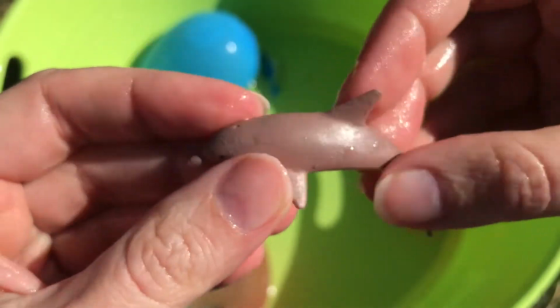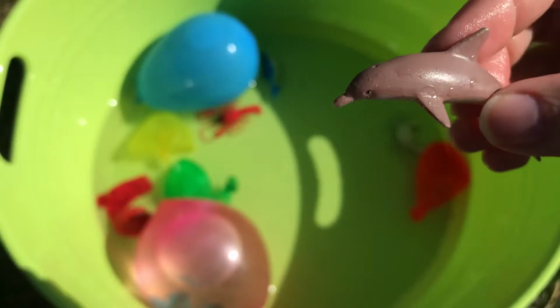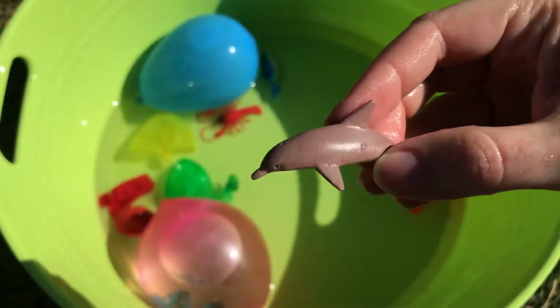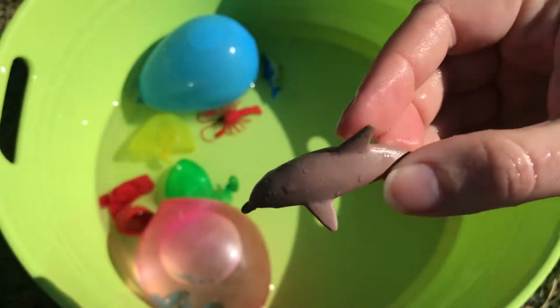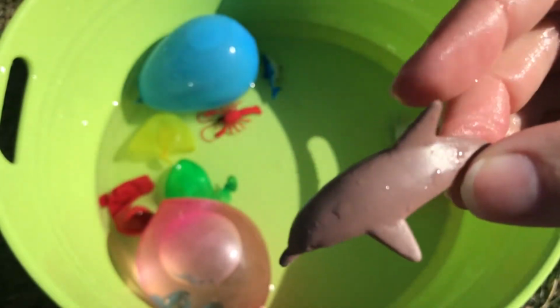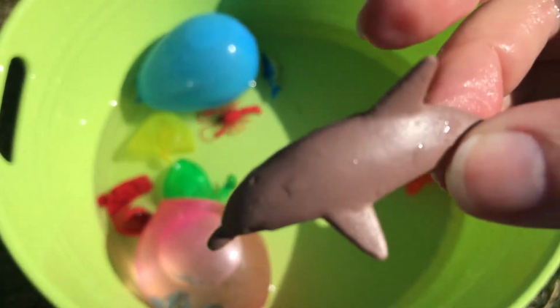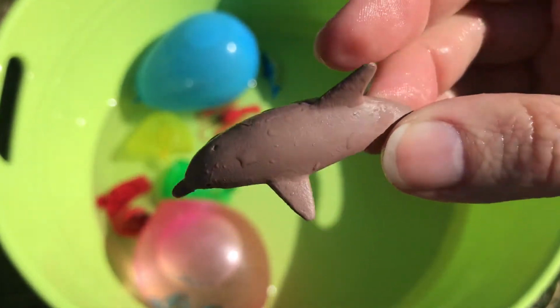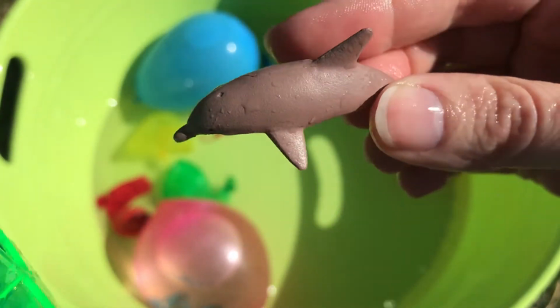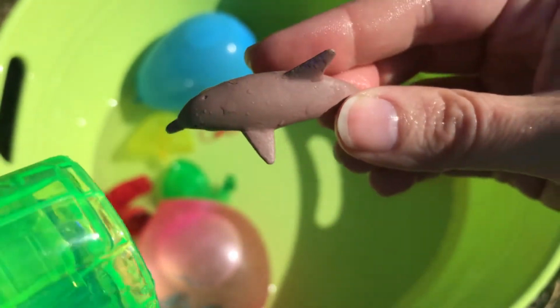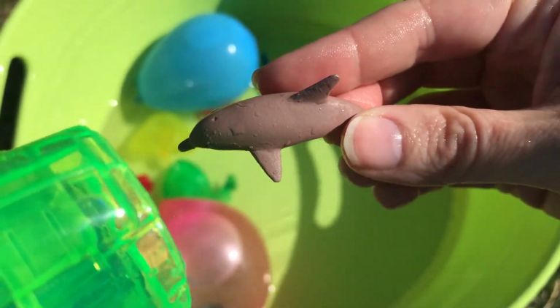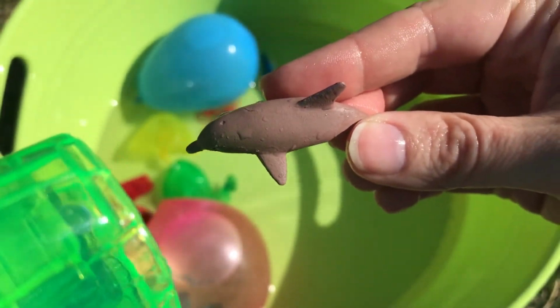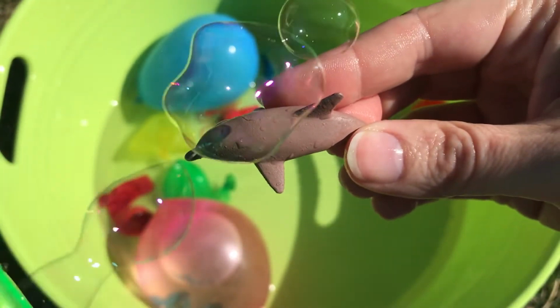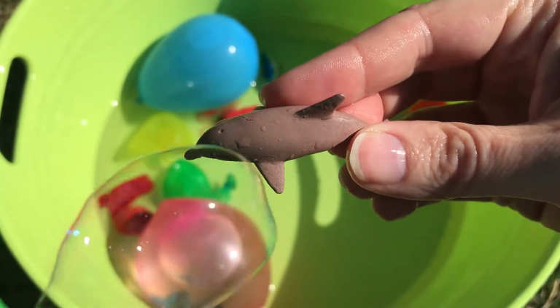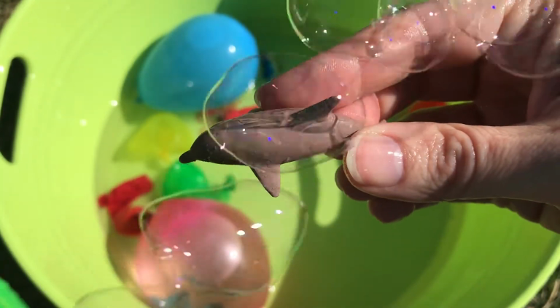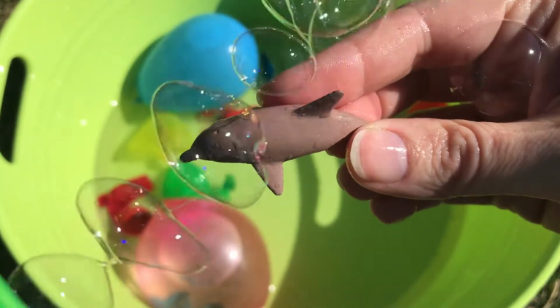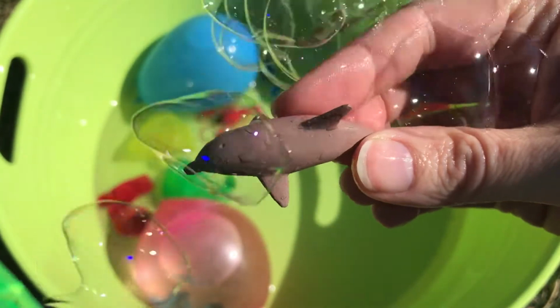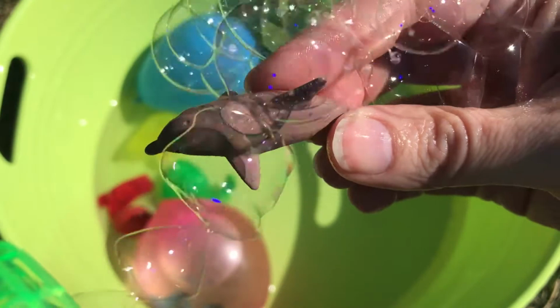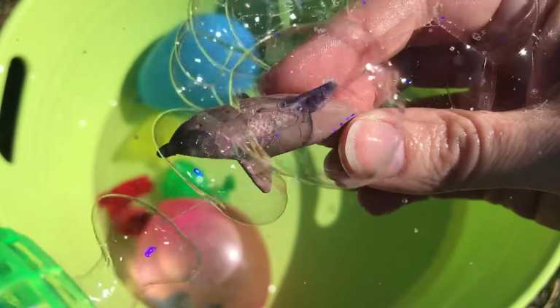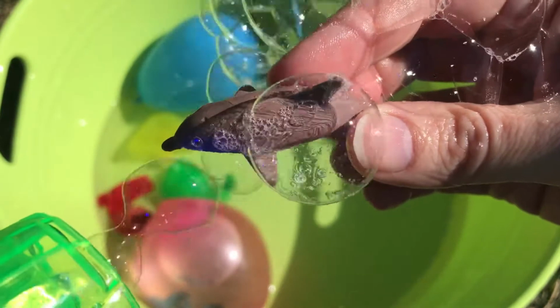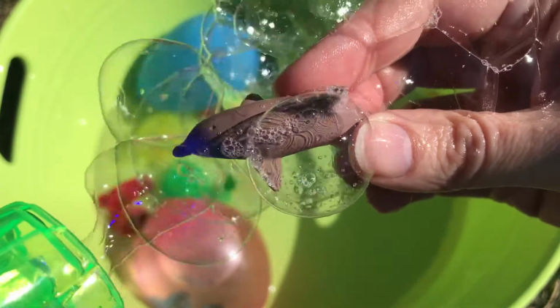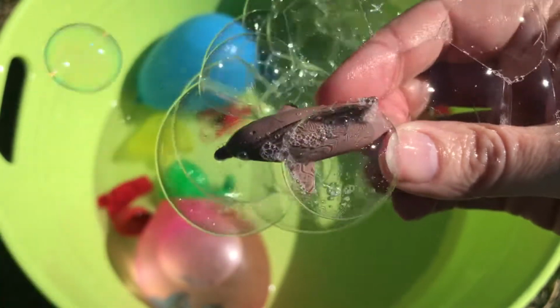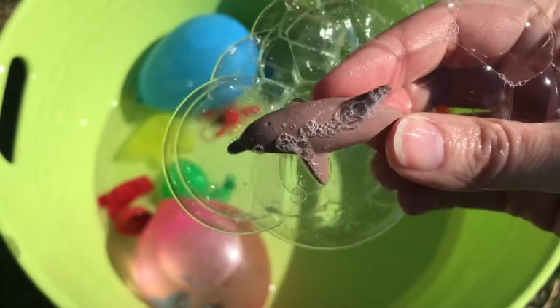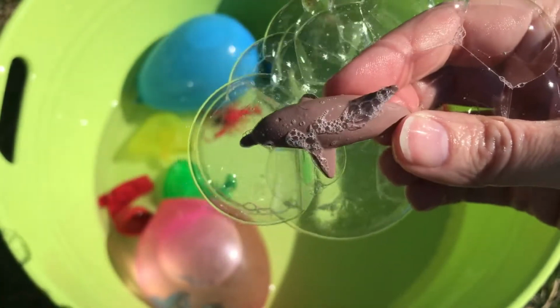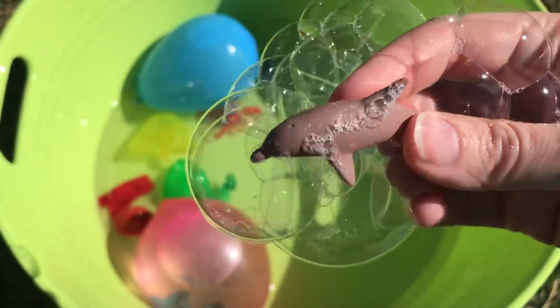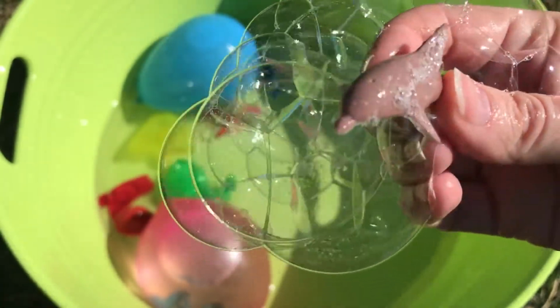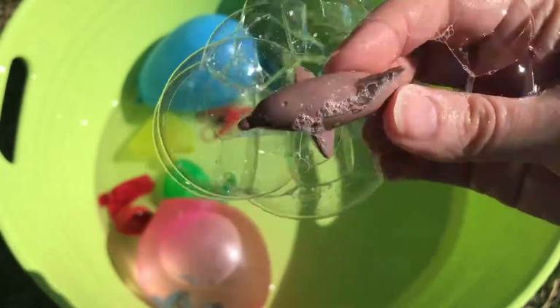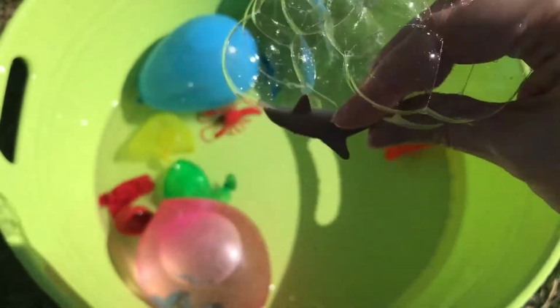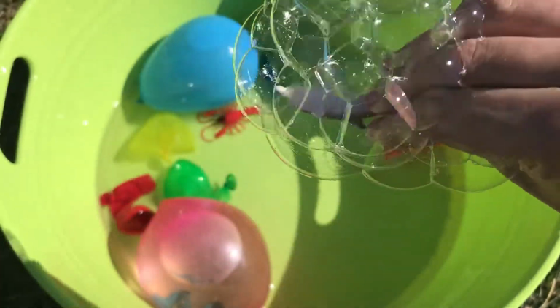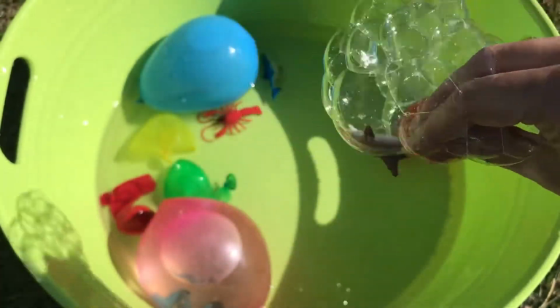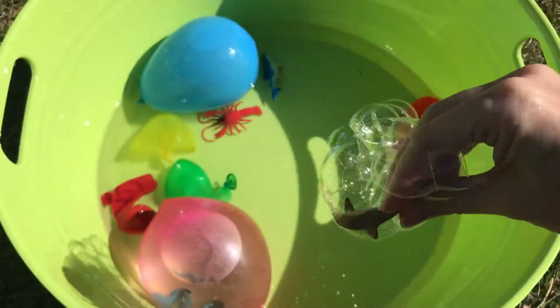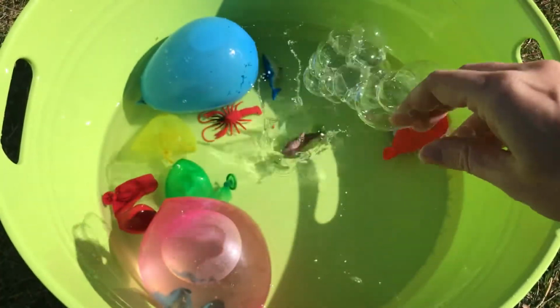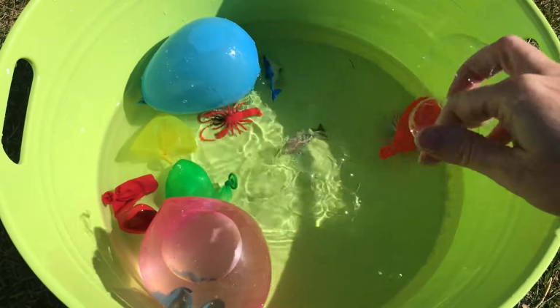Let's spray our dolphin with some bubbles. There we go, he's covered in bubbles. Let's throw him in the water.